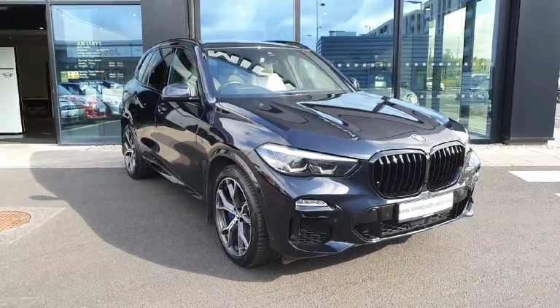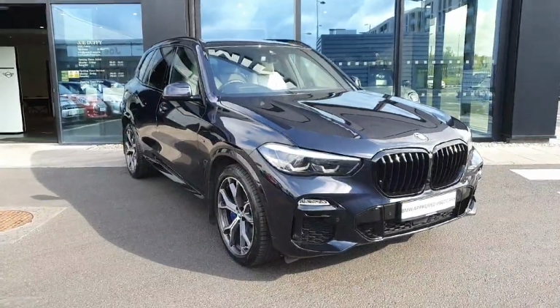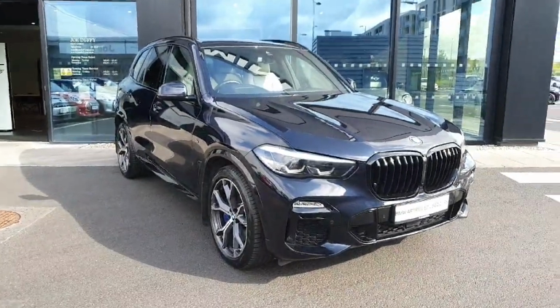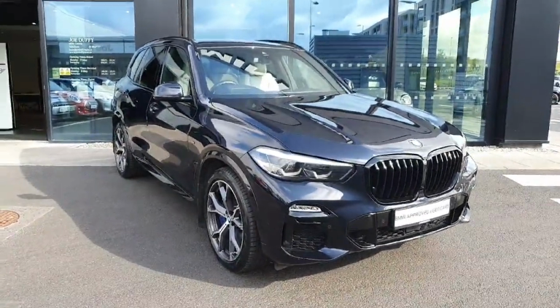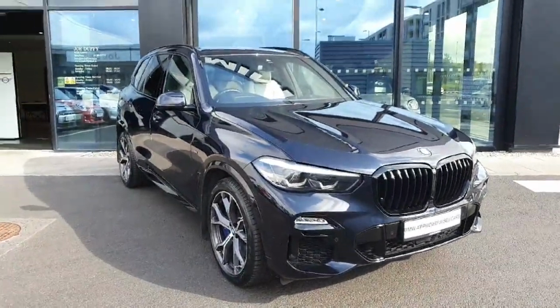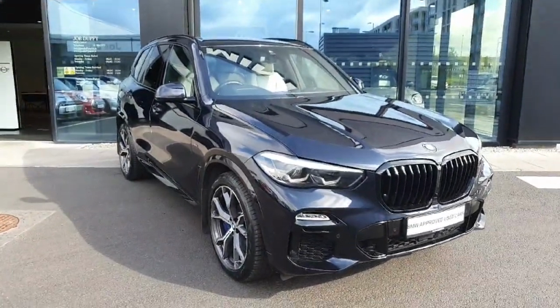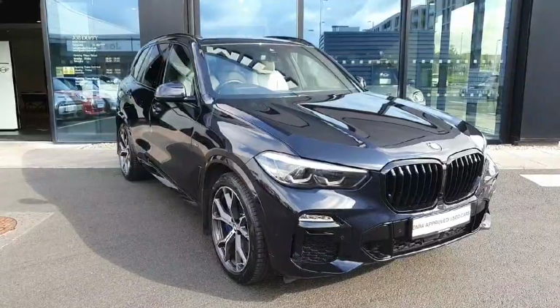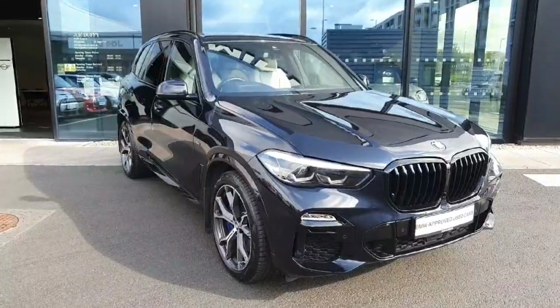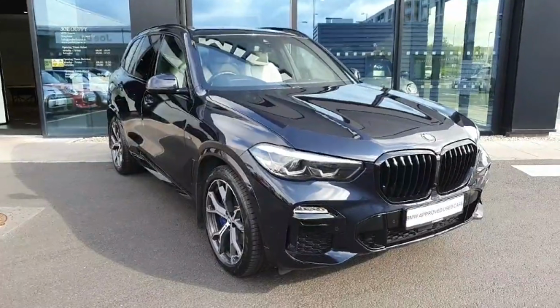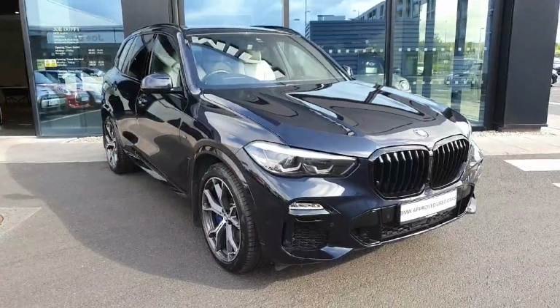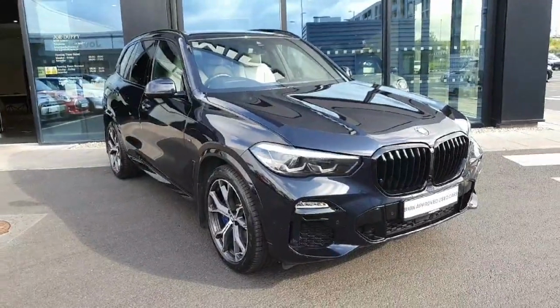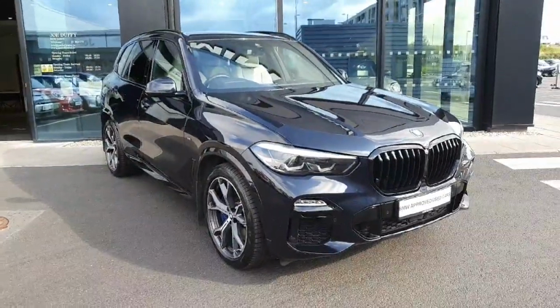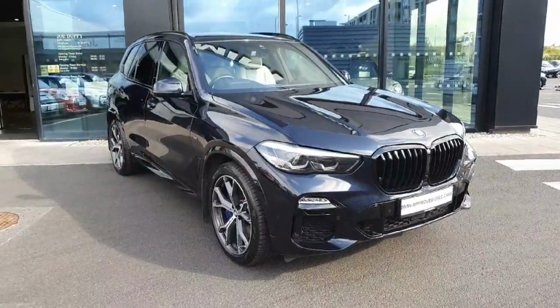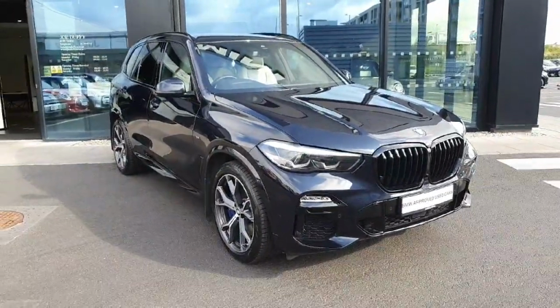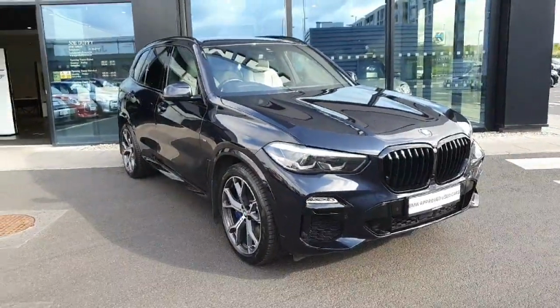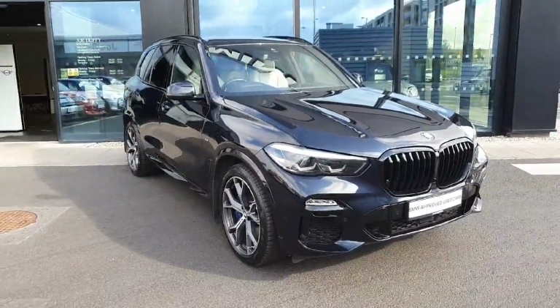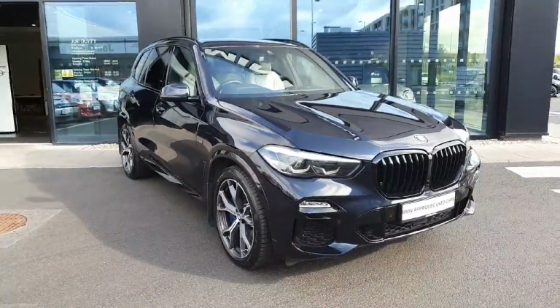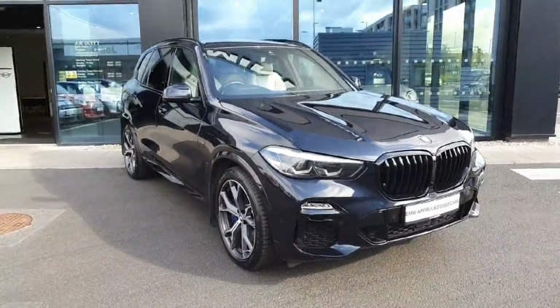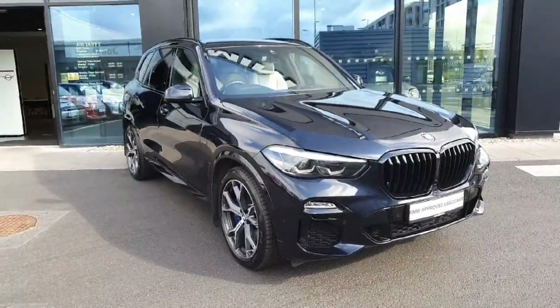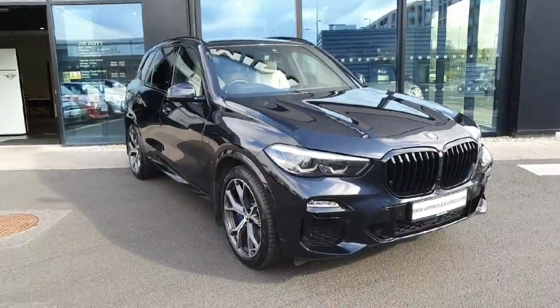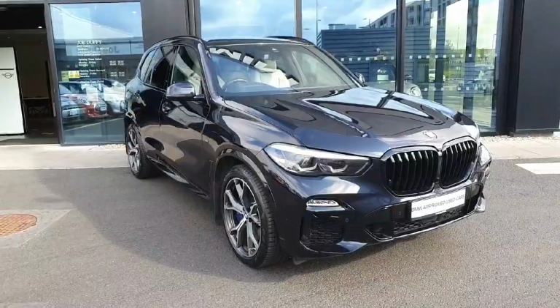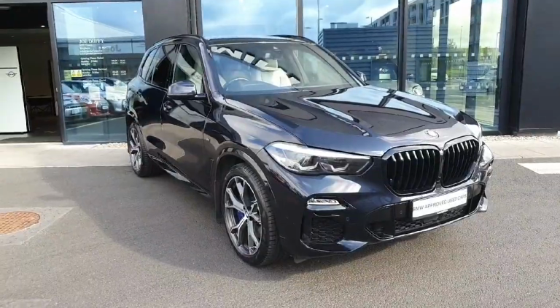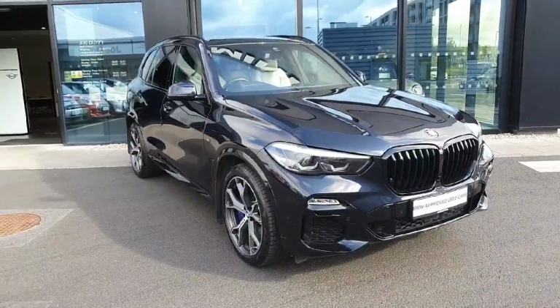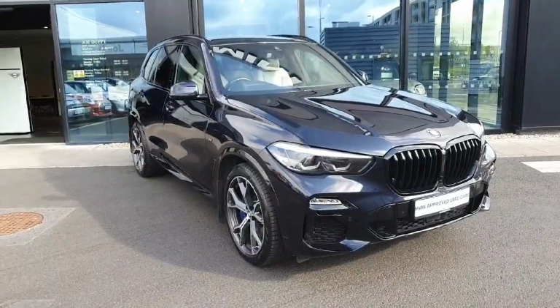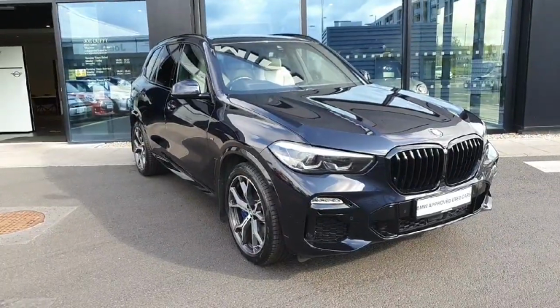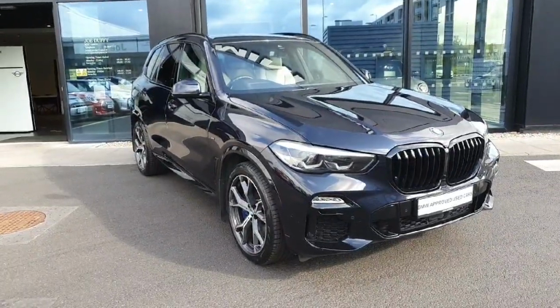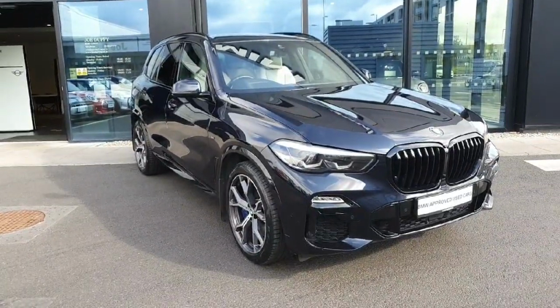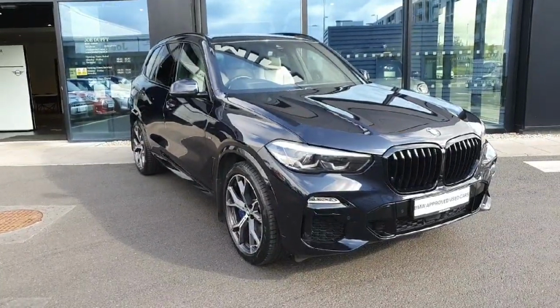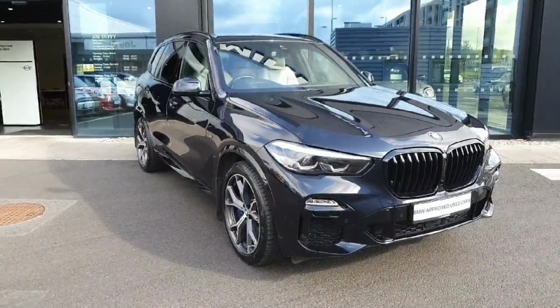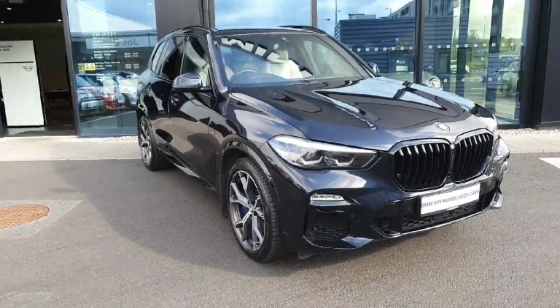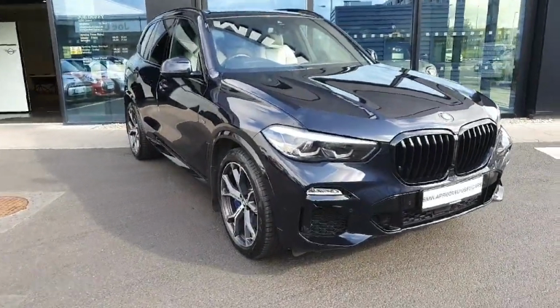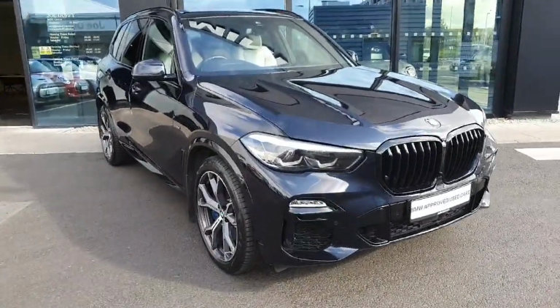Hello and welcome to Joe Duffy BMW here in Charlestown. My name is Sonny and today I'll be showing you this stunning 2020 BMW X5 XDrive 45E finished in the gorgeous carbon black.